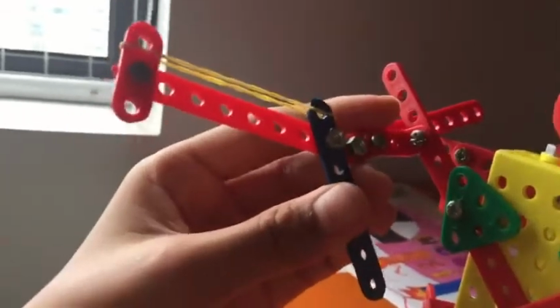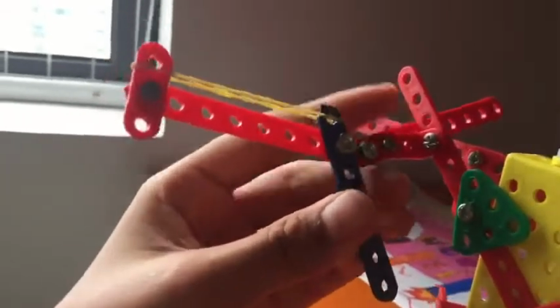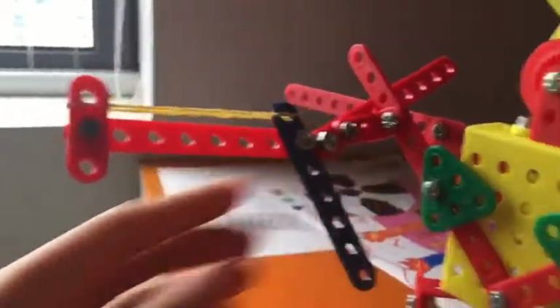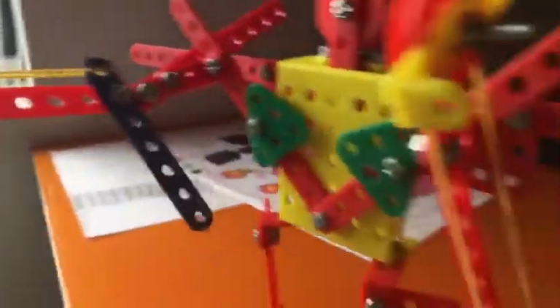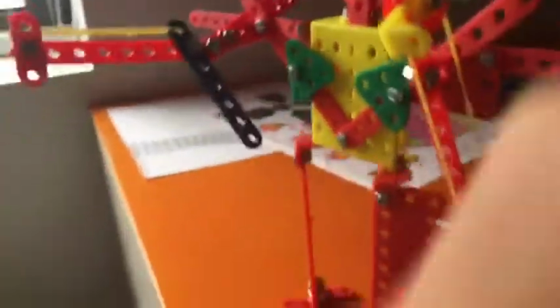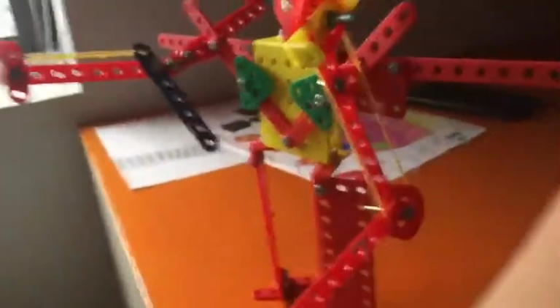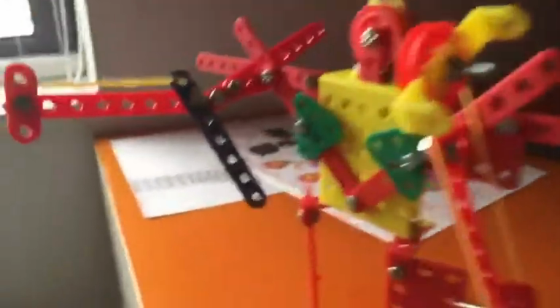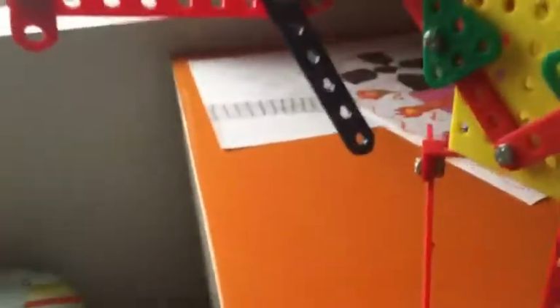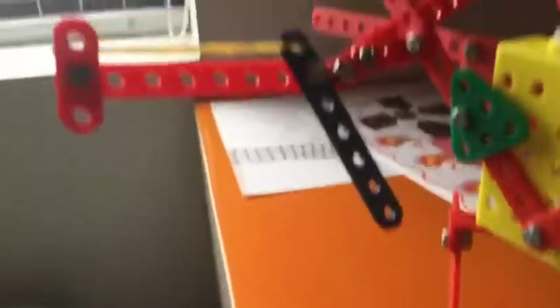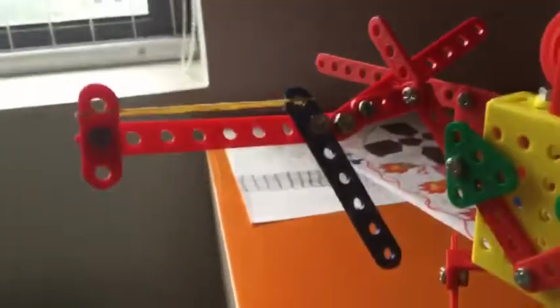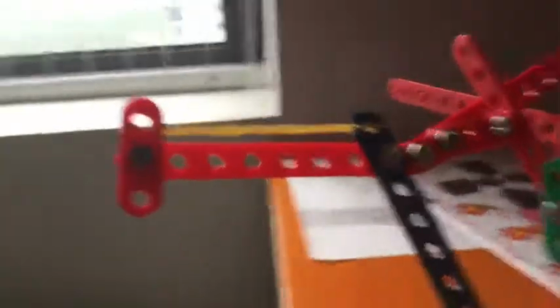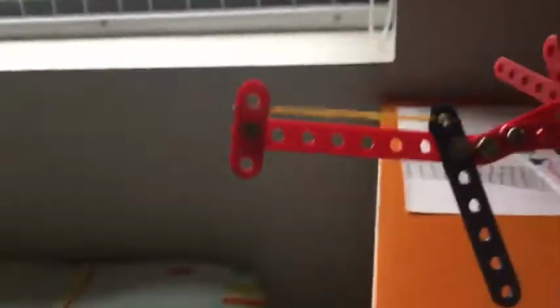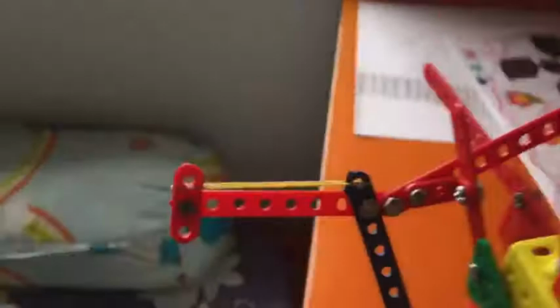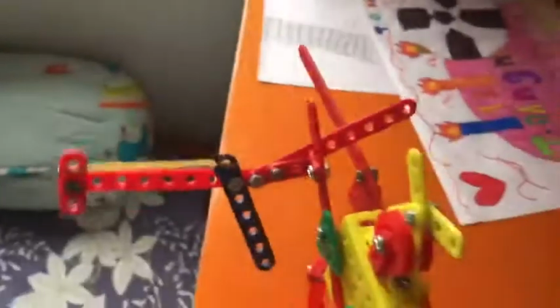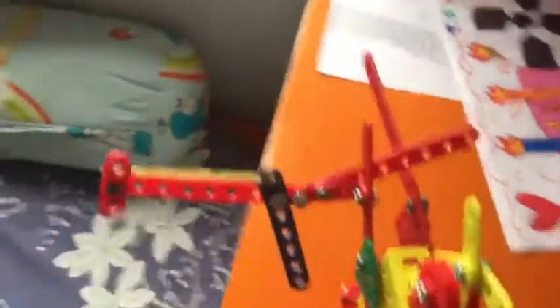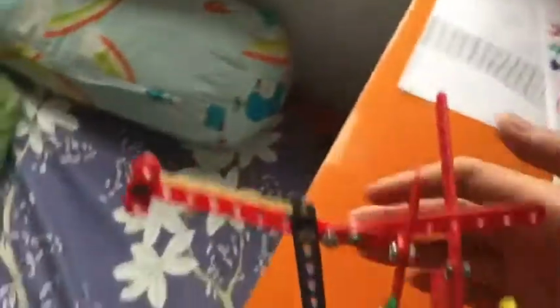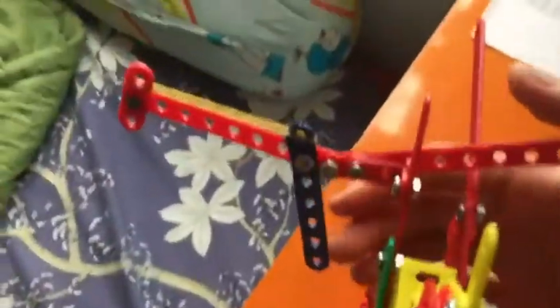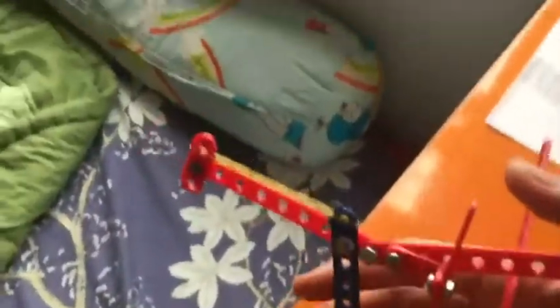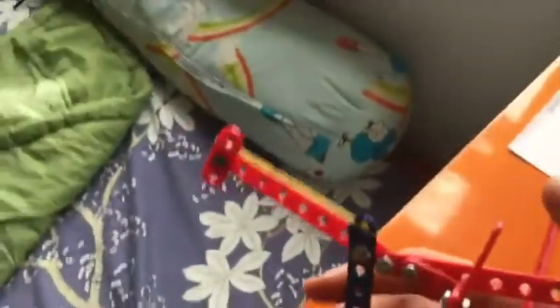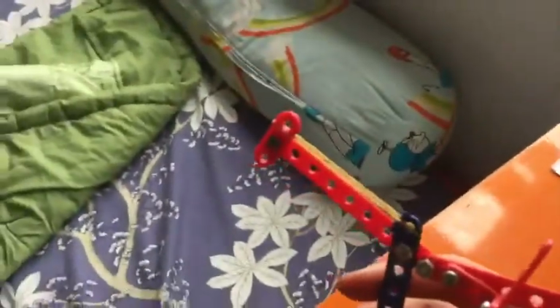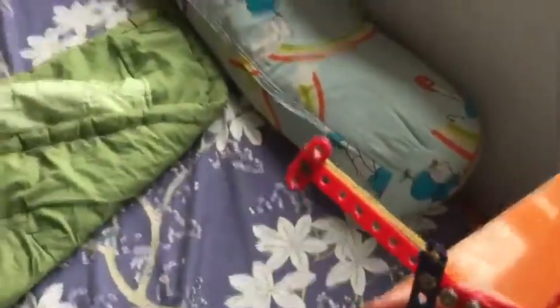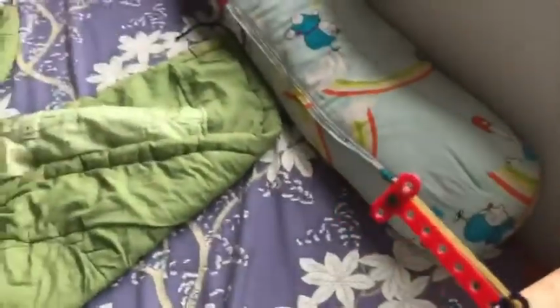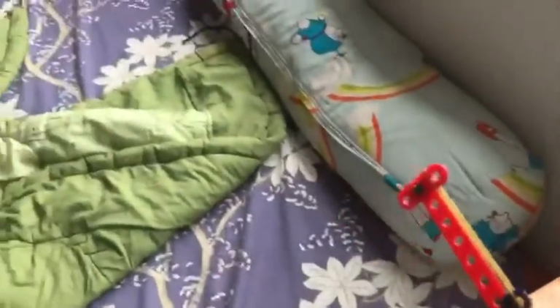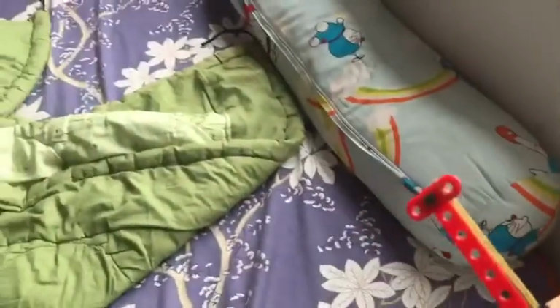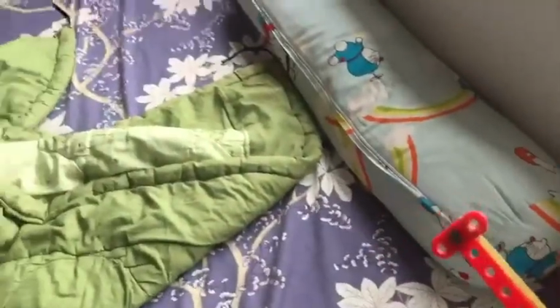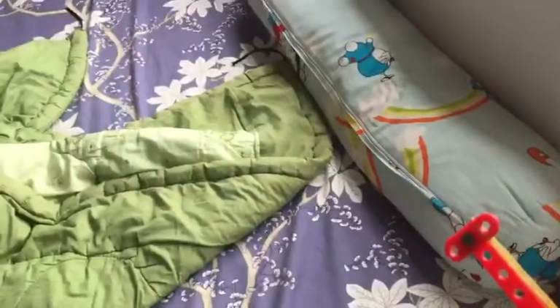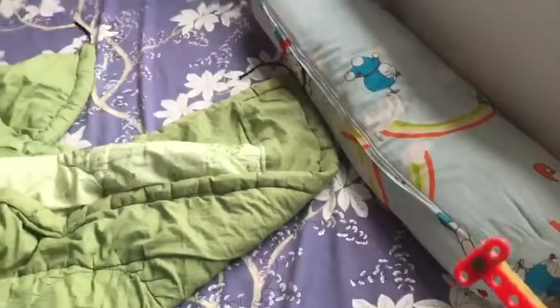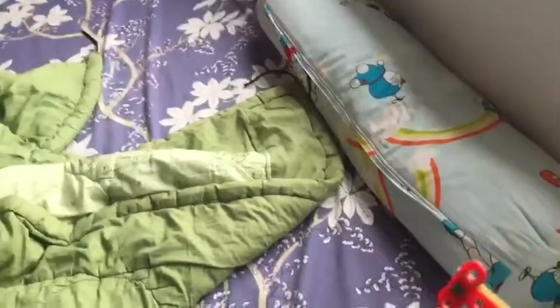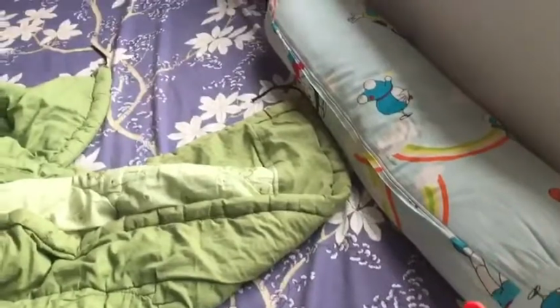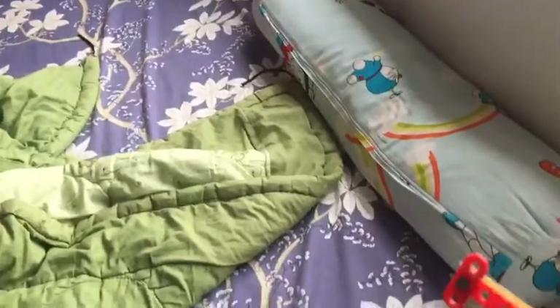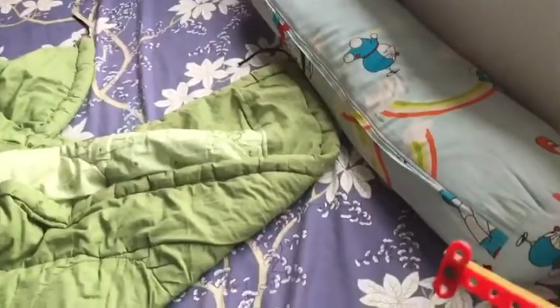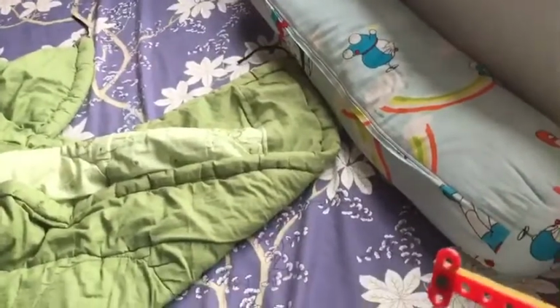Today I will review the robot. Now I'm going to check it out.